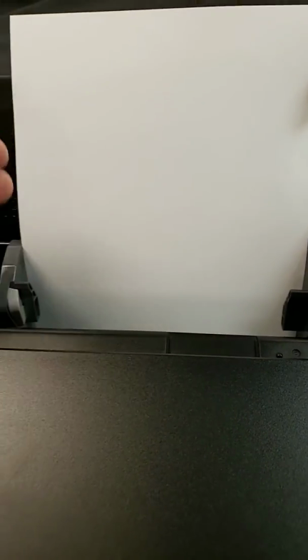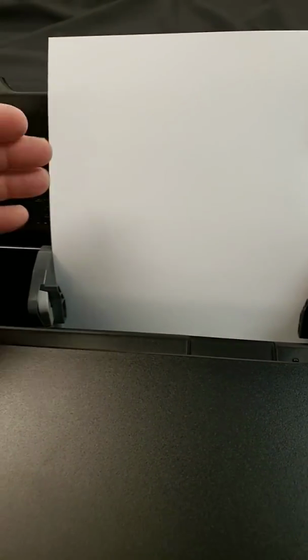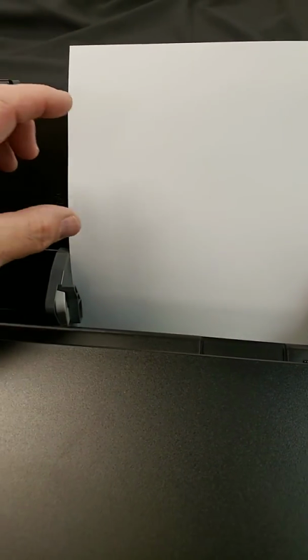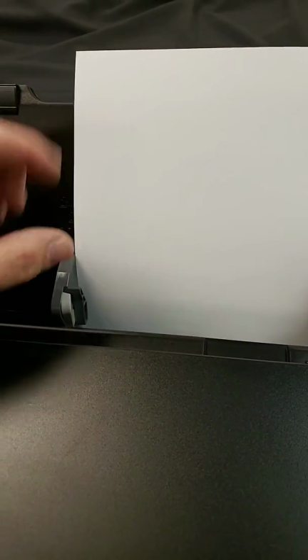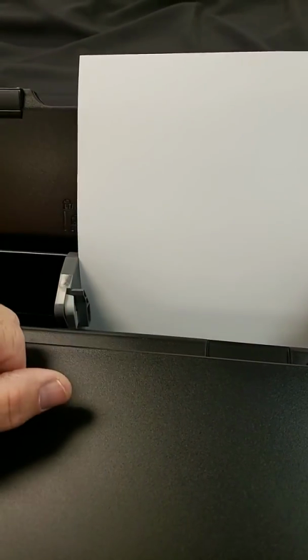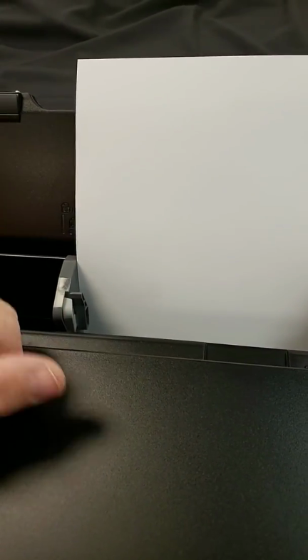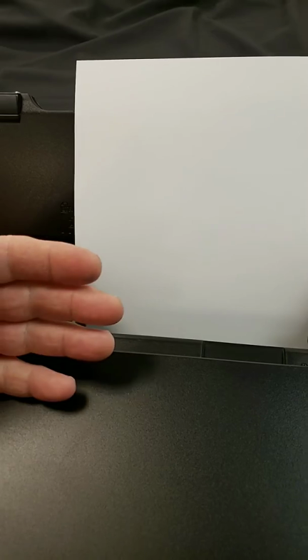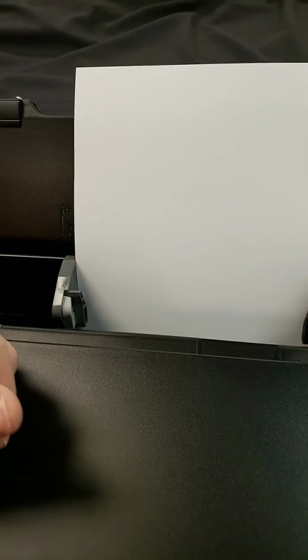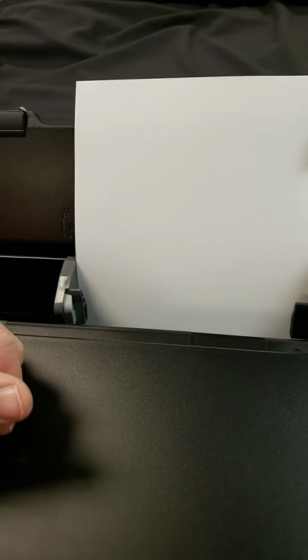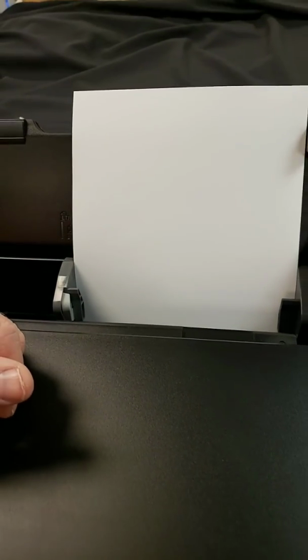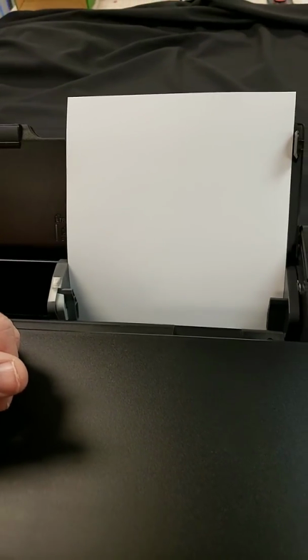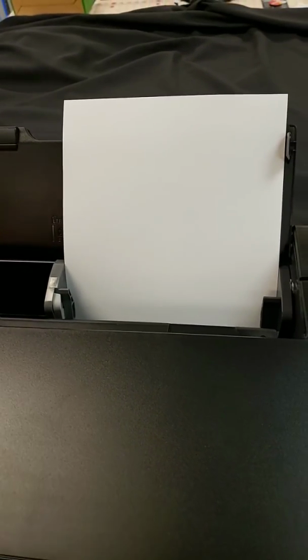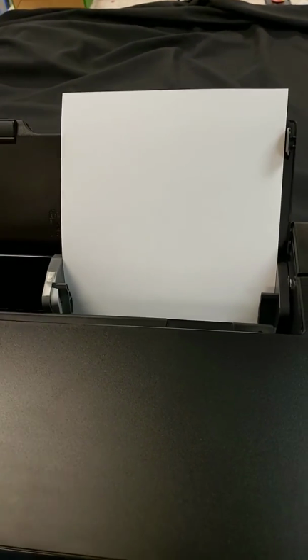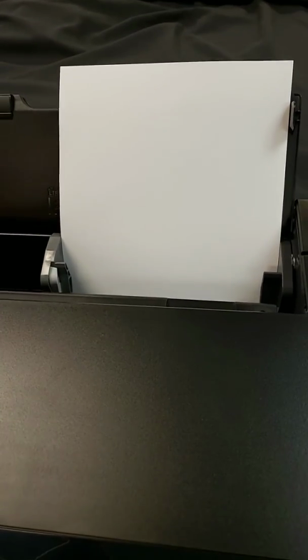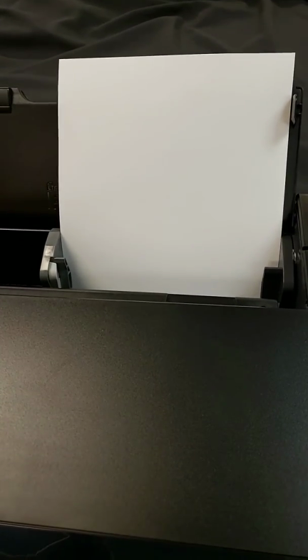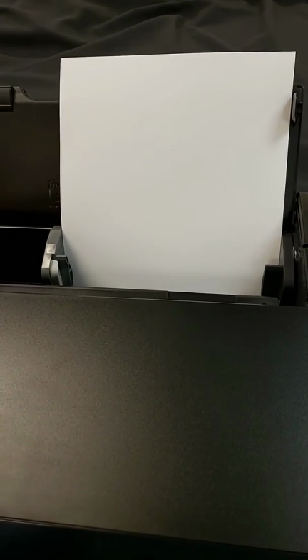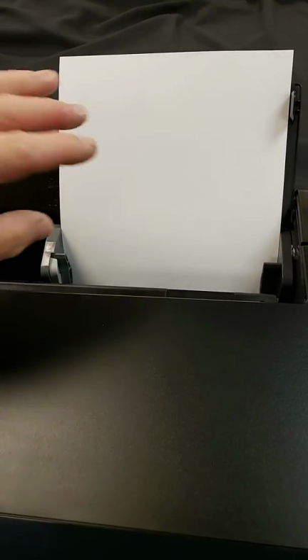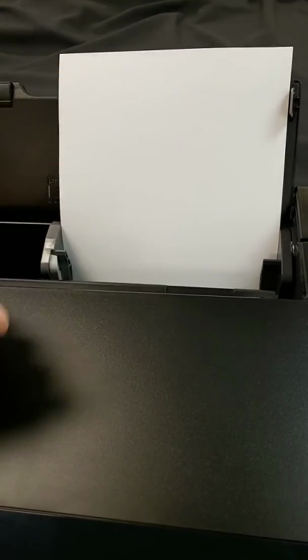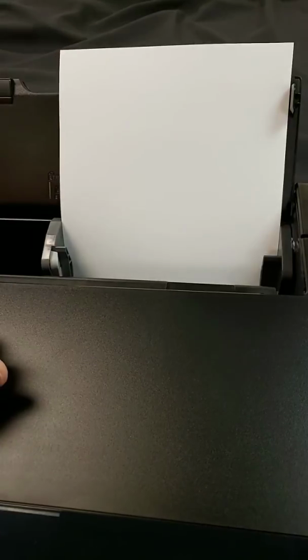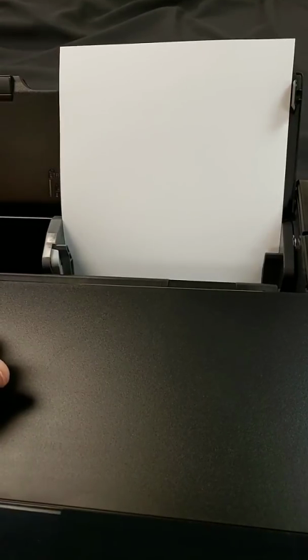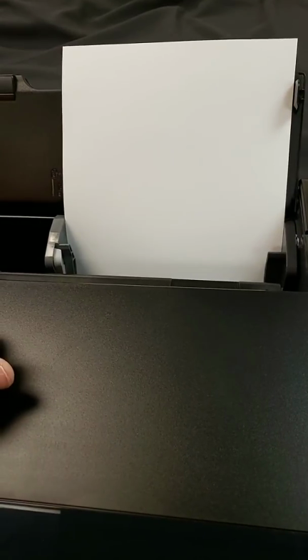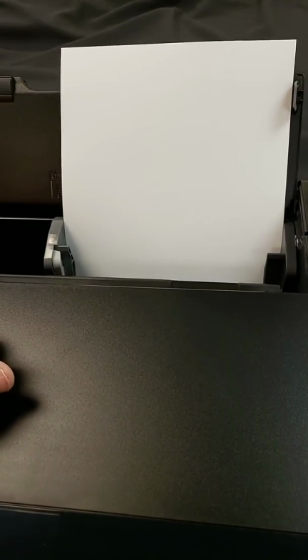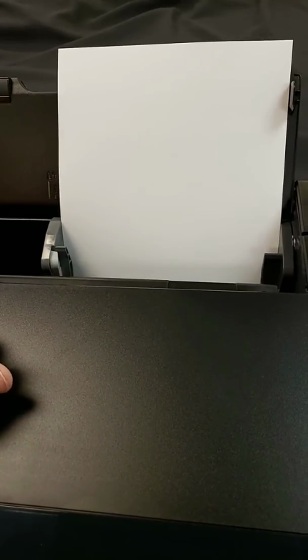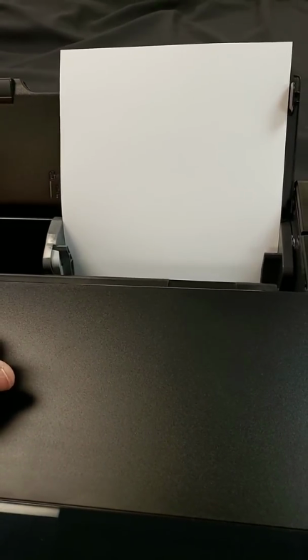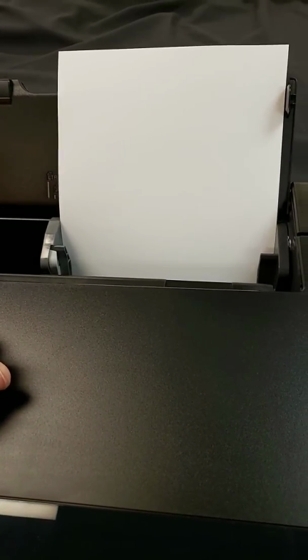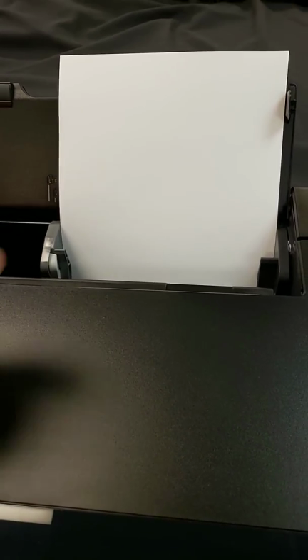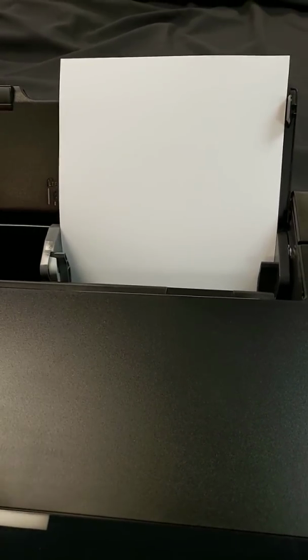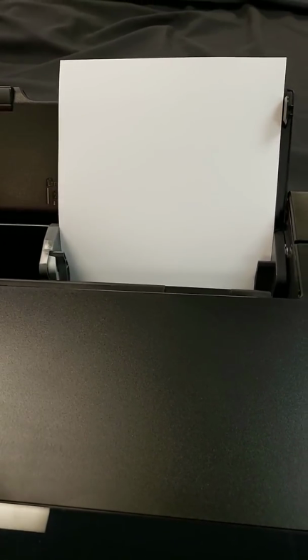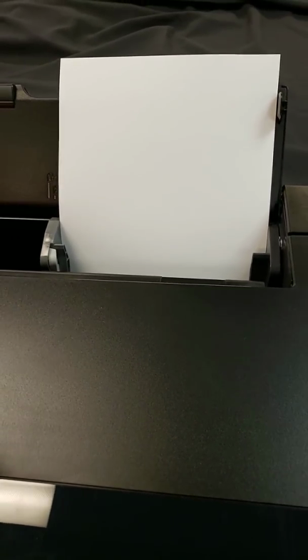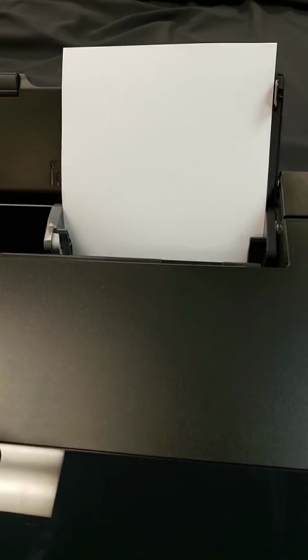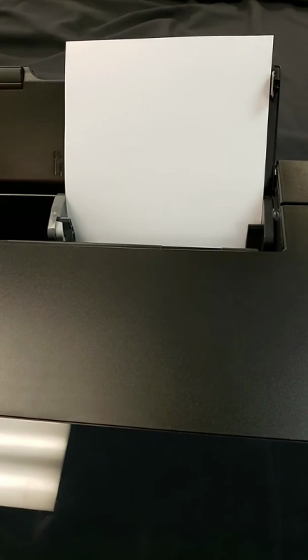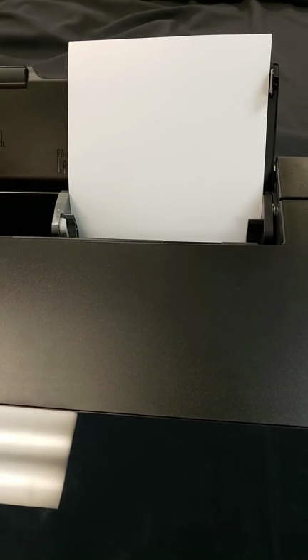You also want to avoid touching the front of the material with your bare hands. Make sure you're wearing gloves or something to cover your hands so your fingerprints are not on your customer's prints. That is the proper way of loading the paper in your Epson series printers.